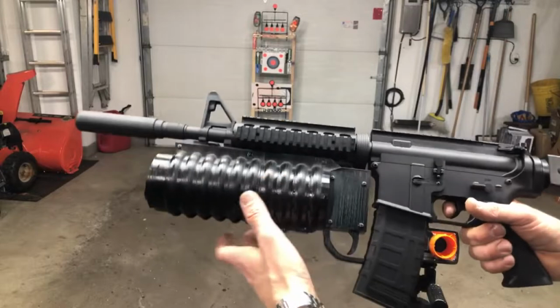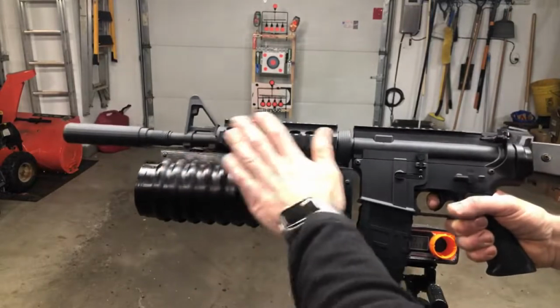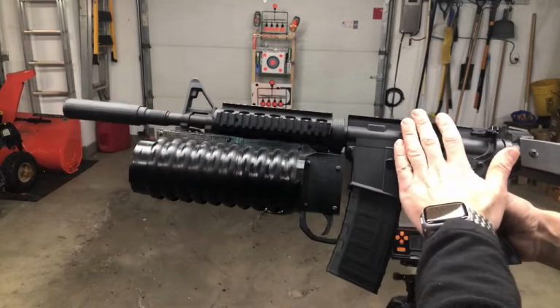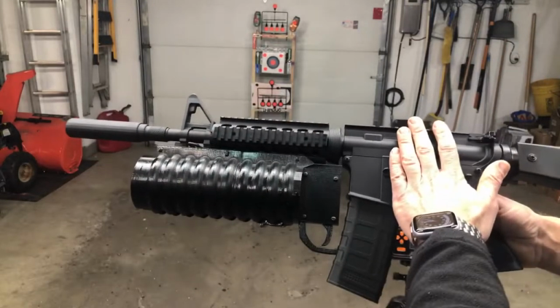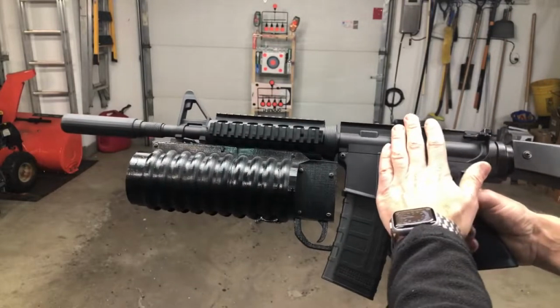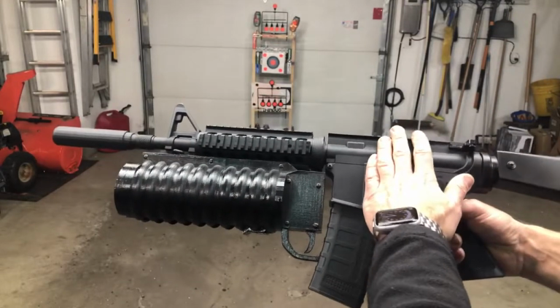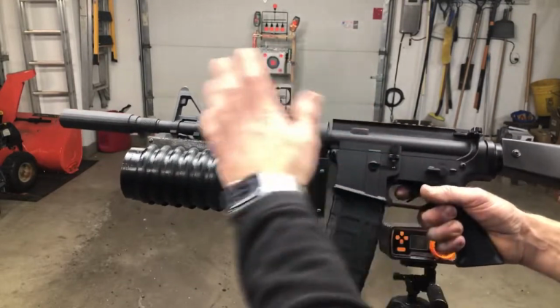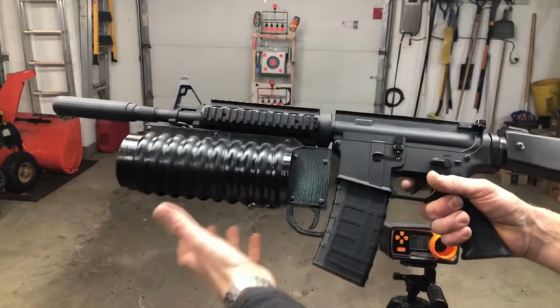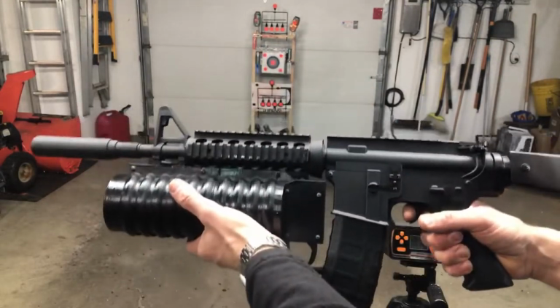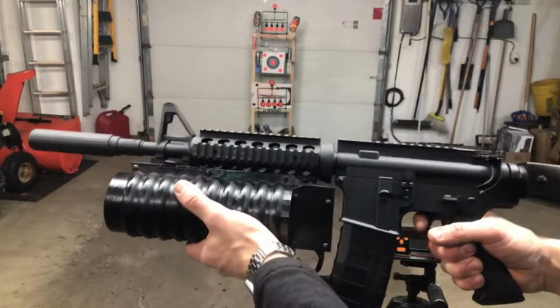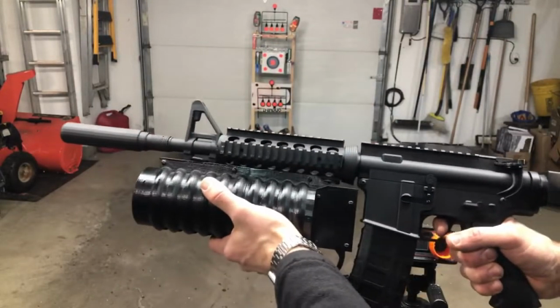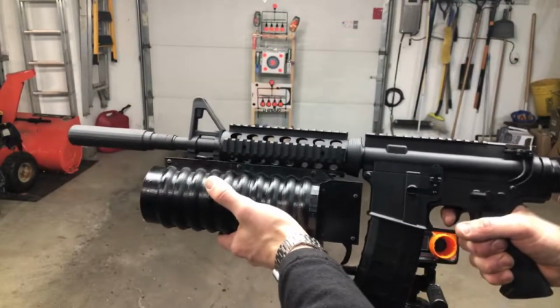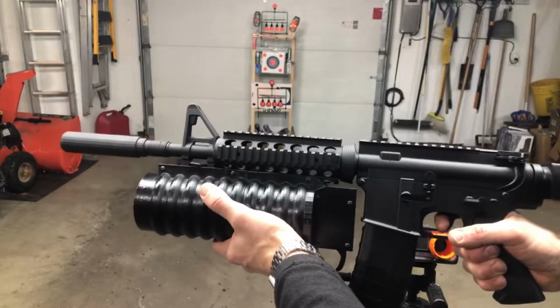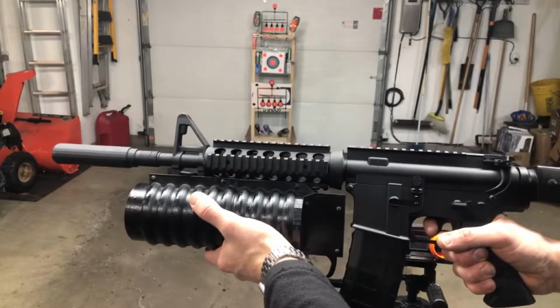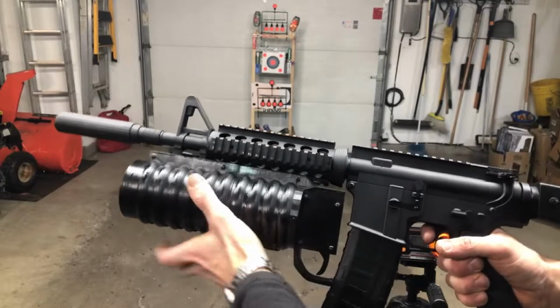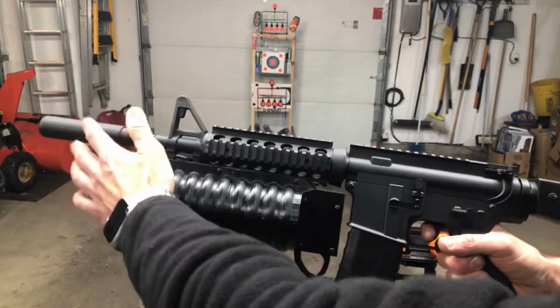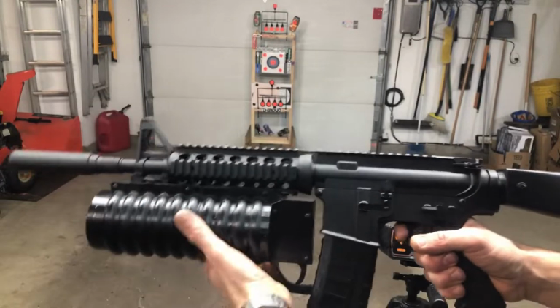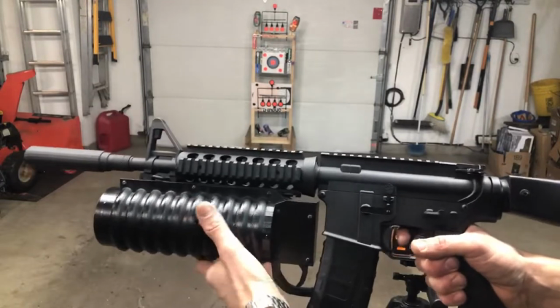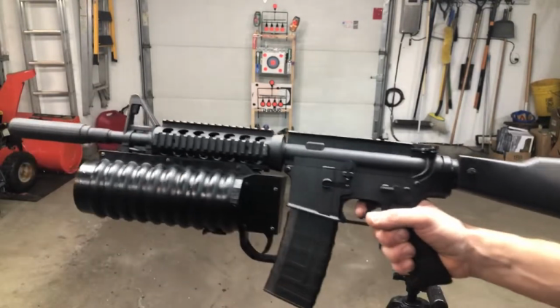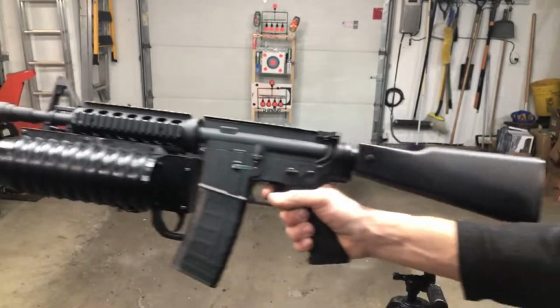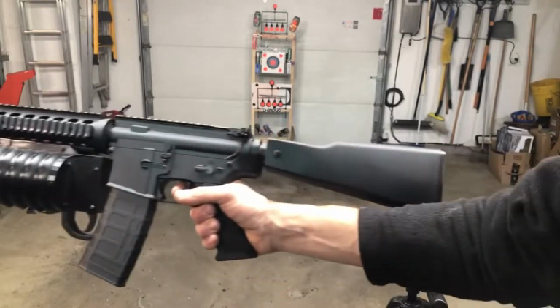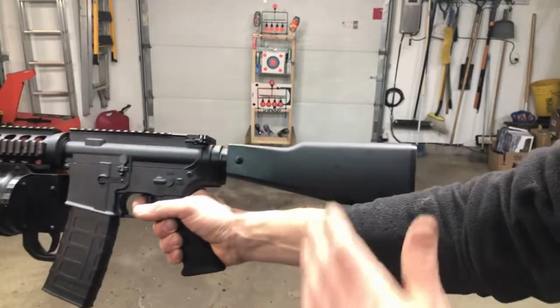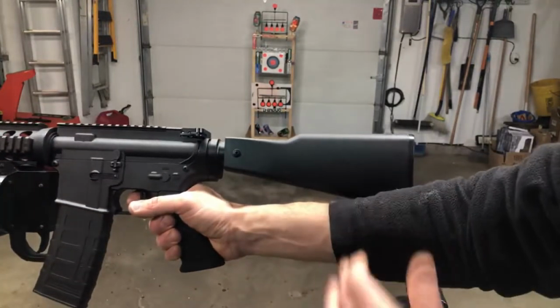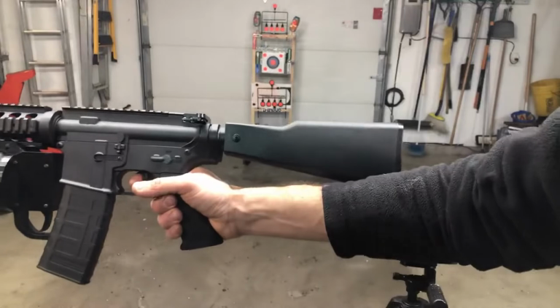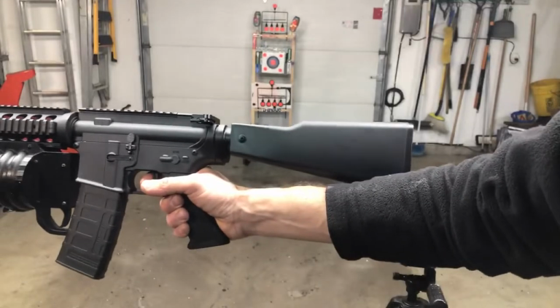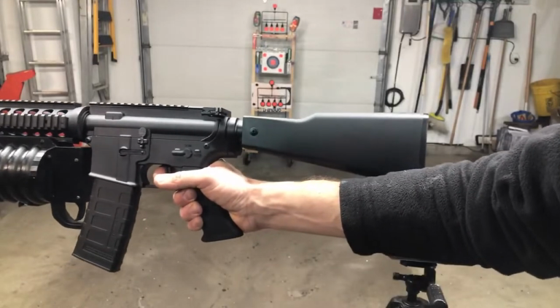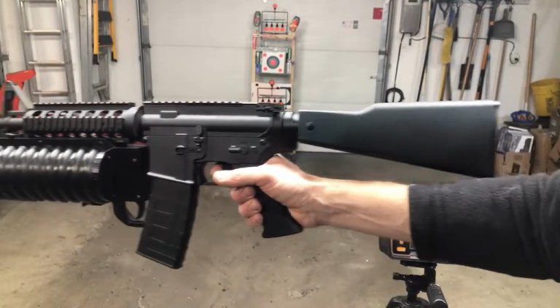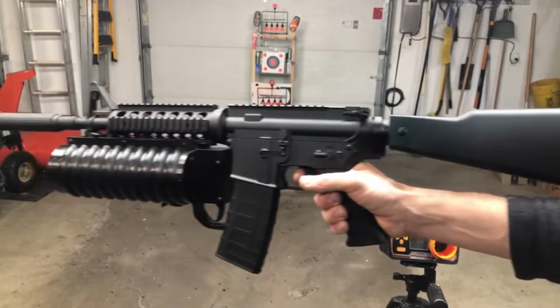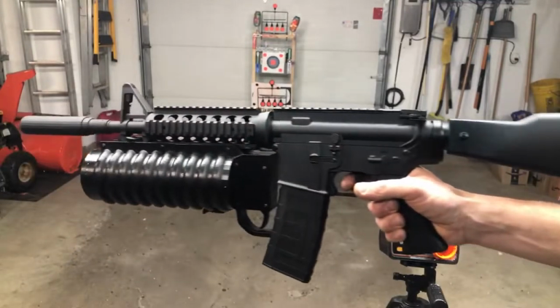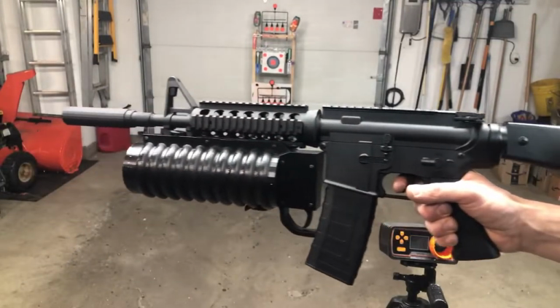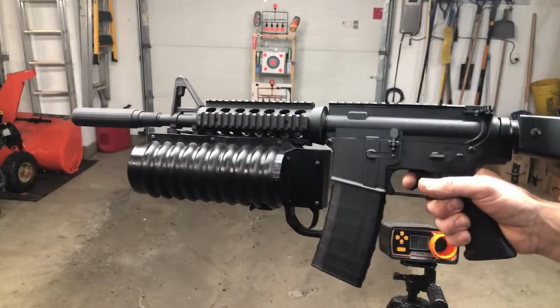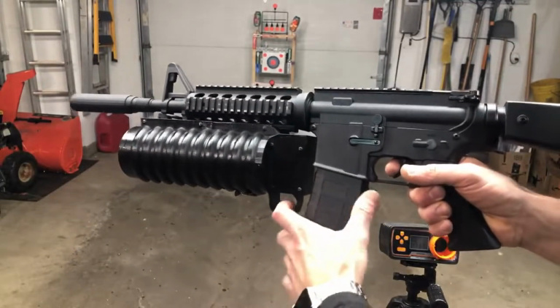We got an Anstoi M4A1, a 3D printed mock grenade launcher that's giant, and then a nice mock silencer. And then switched out the stock so that you can fit the batteries in there.